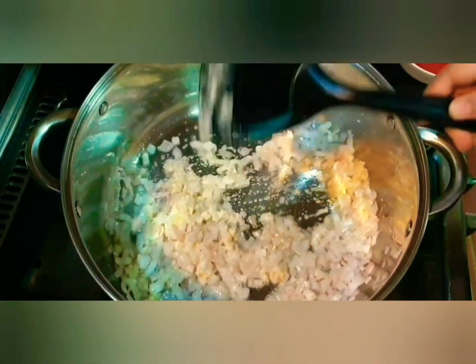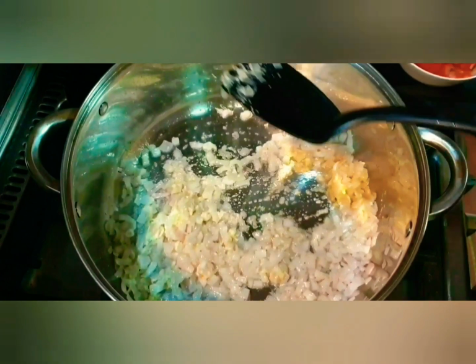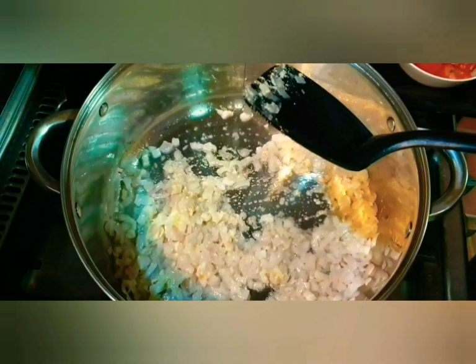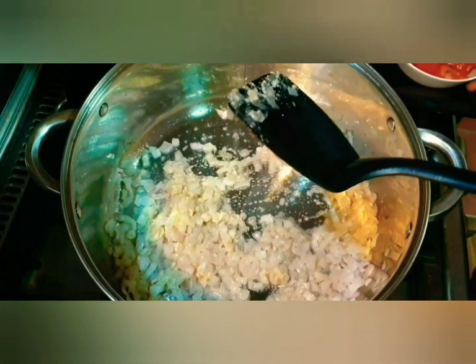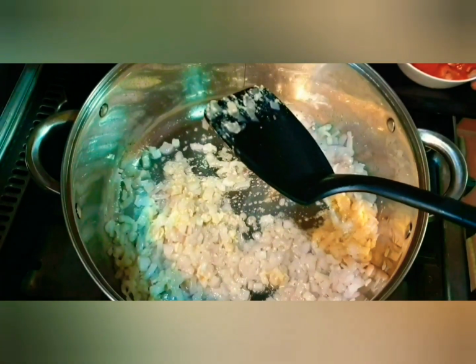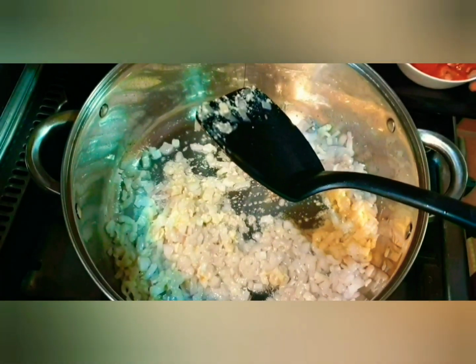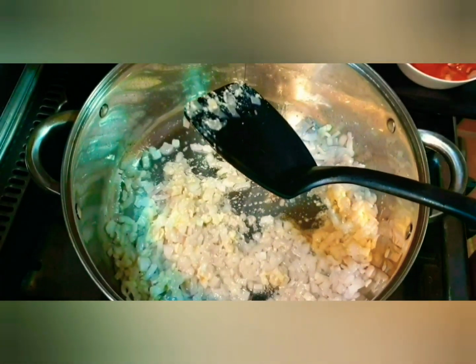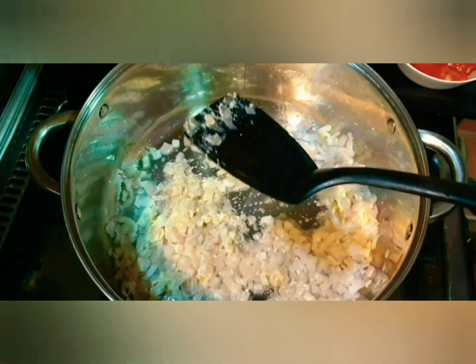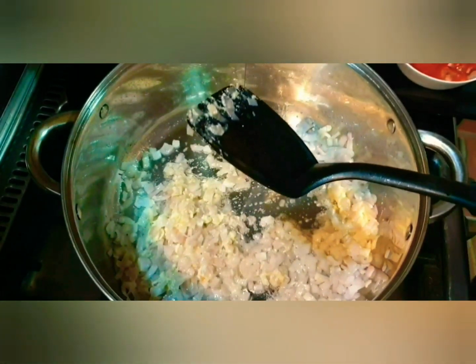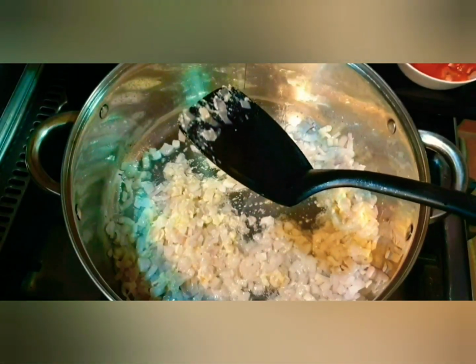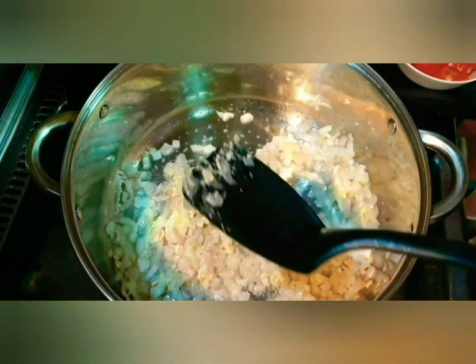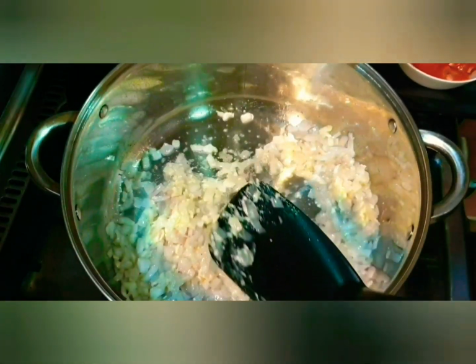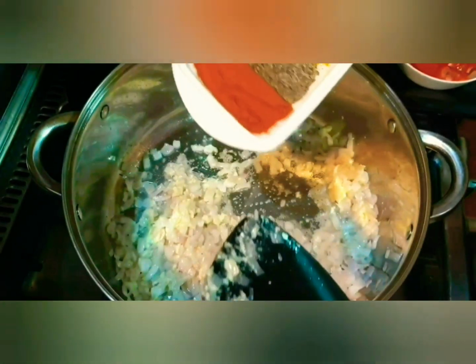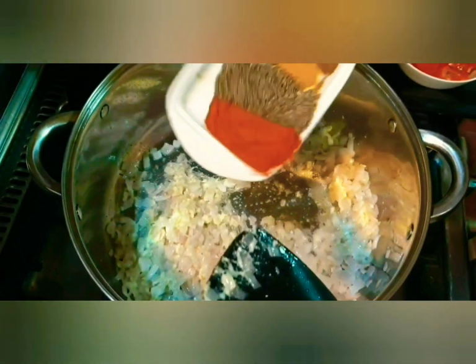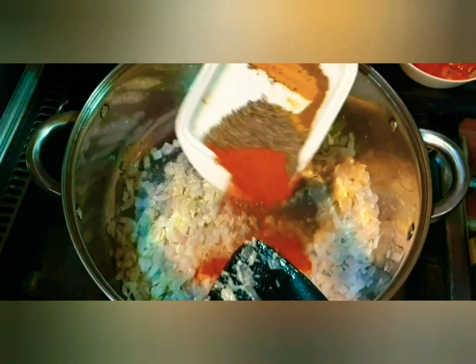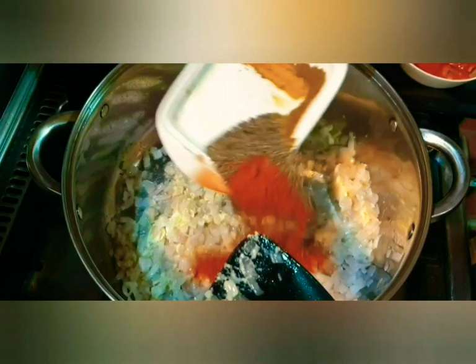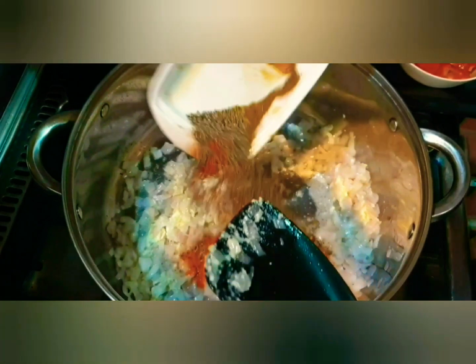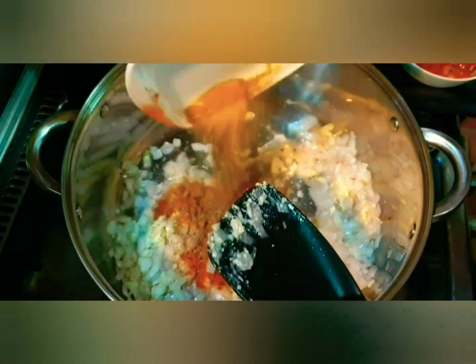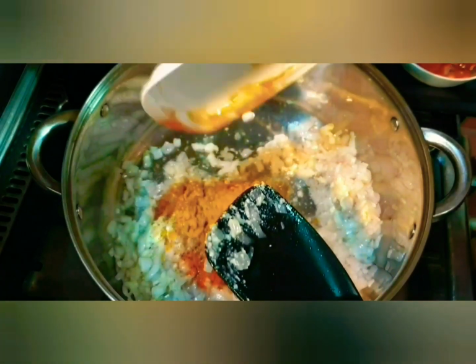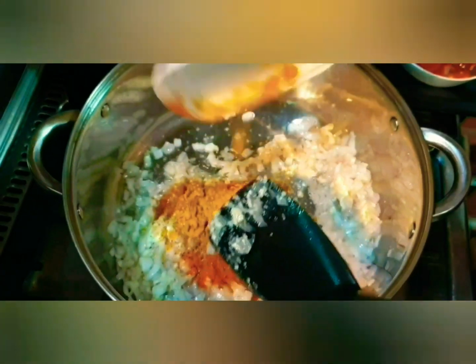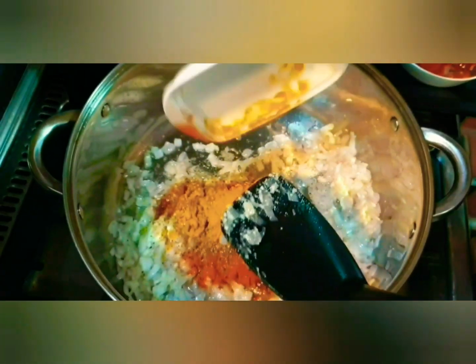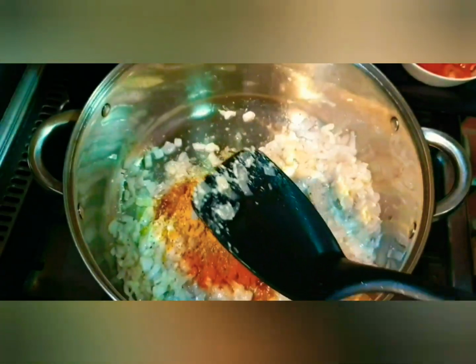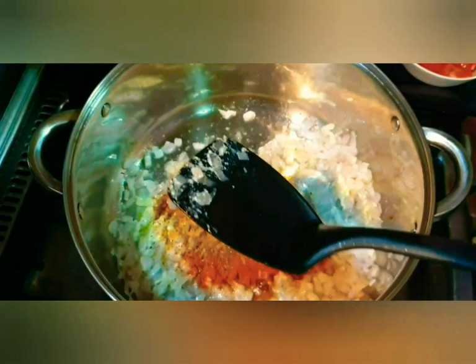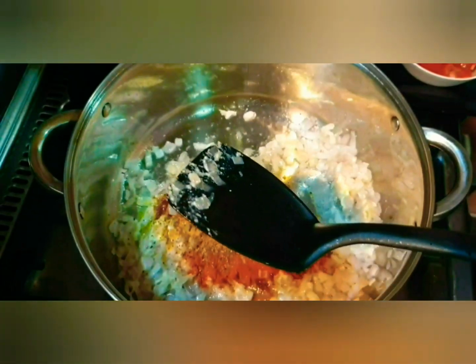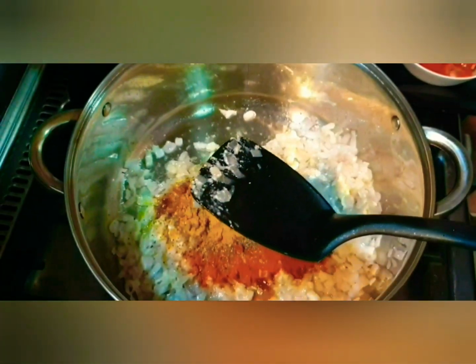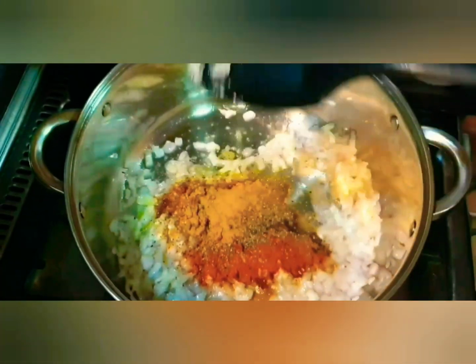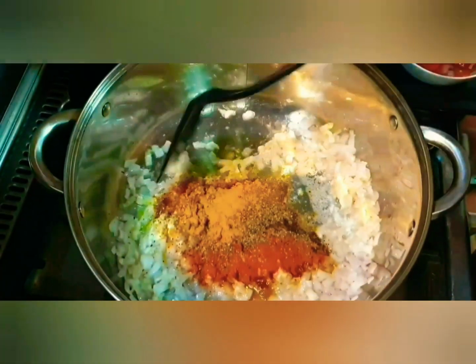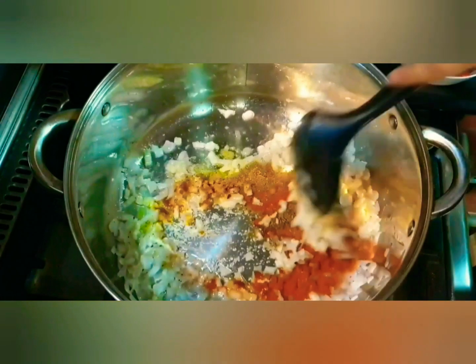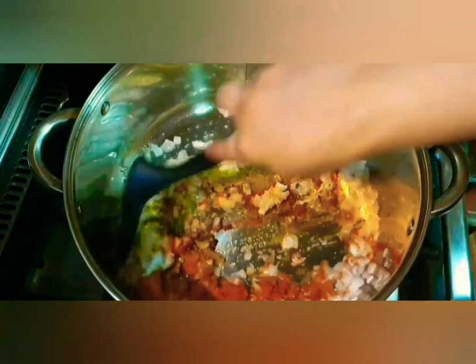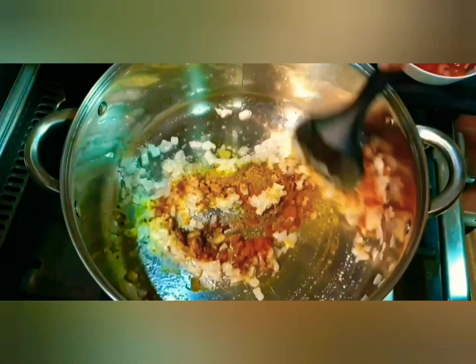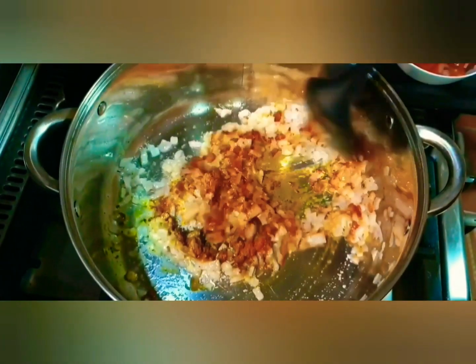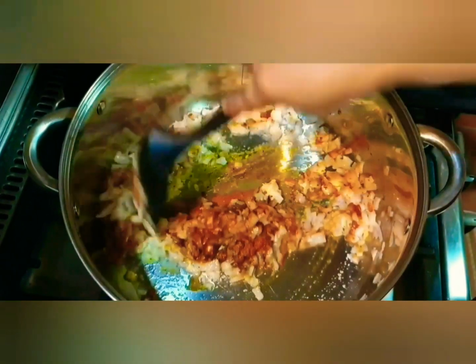Once that's done, we'll add our dry spices: red chili powder, black pepper powder, turmeric, and garam masala powder. Stir it well.